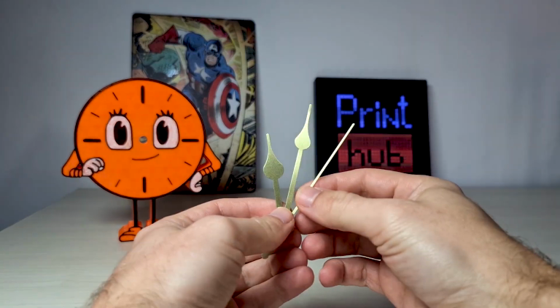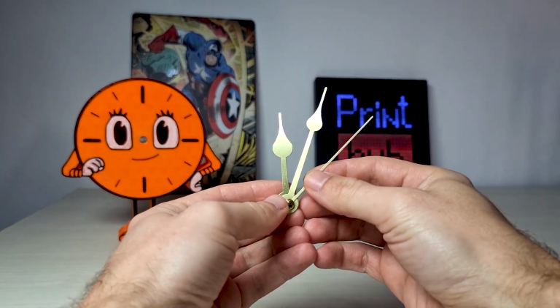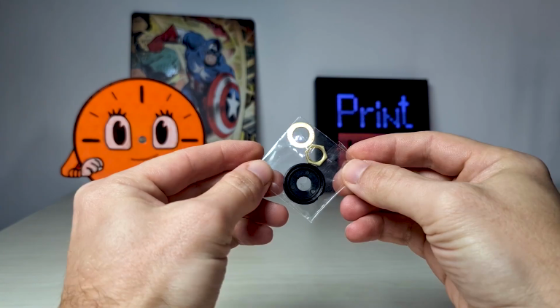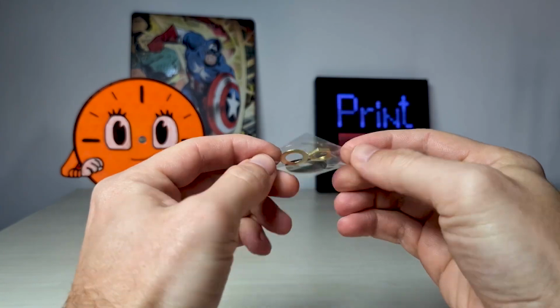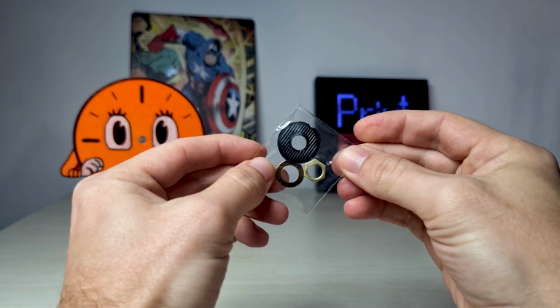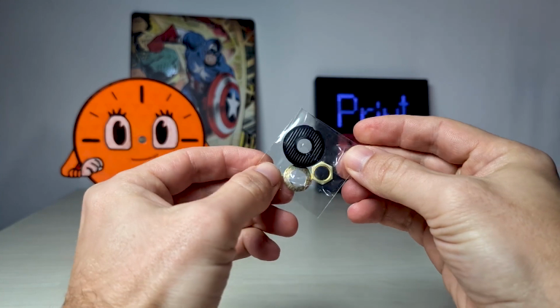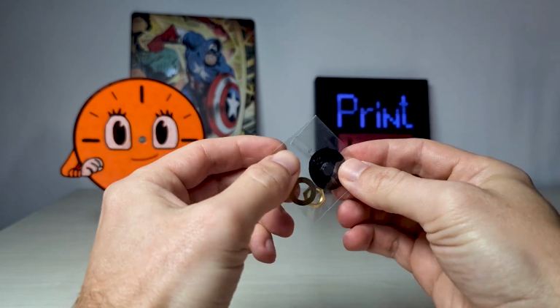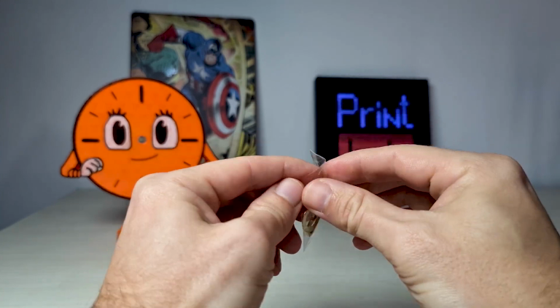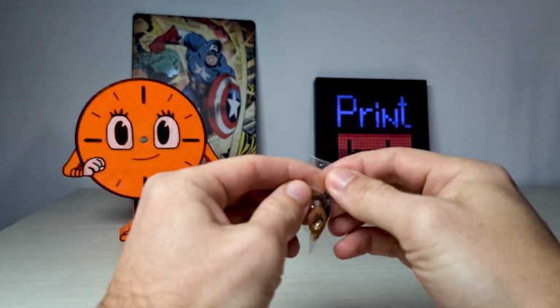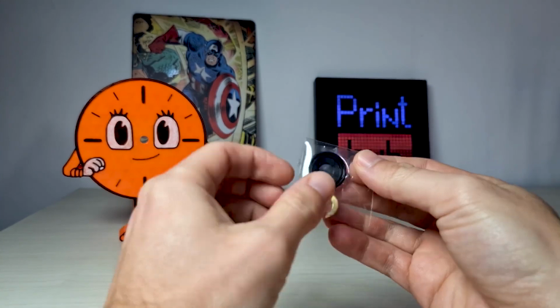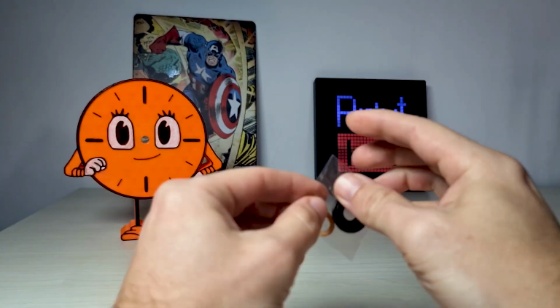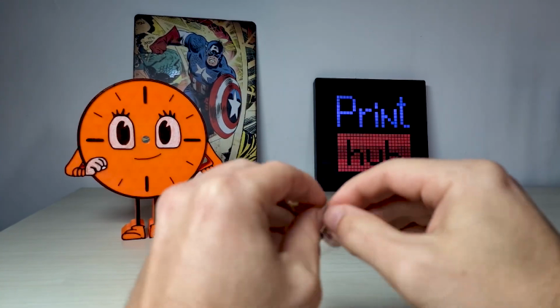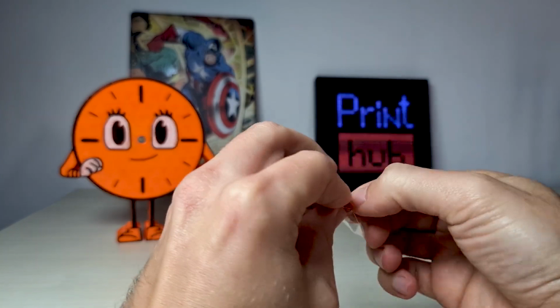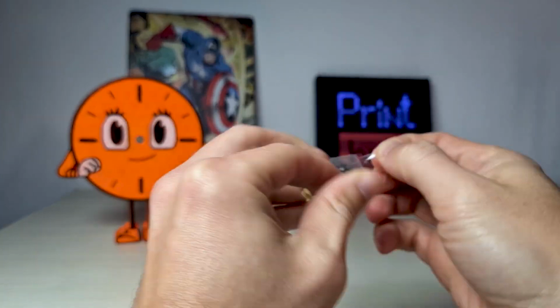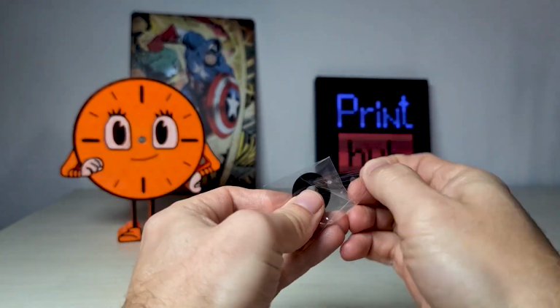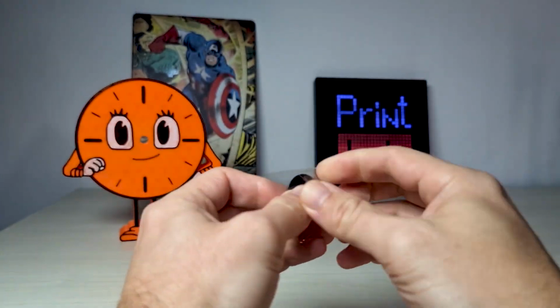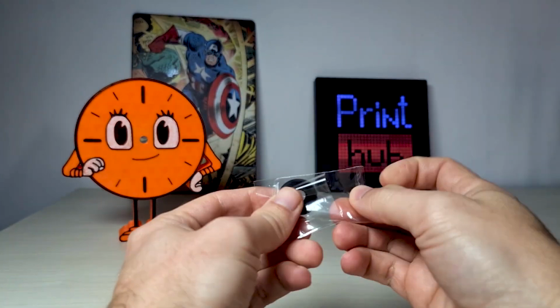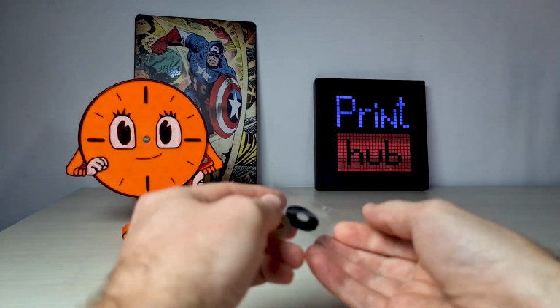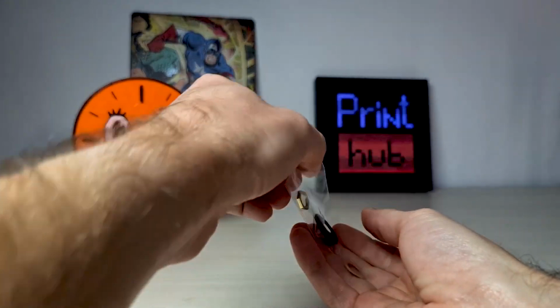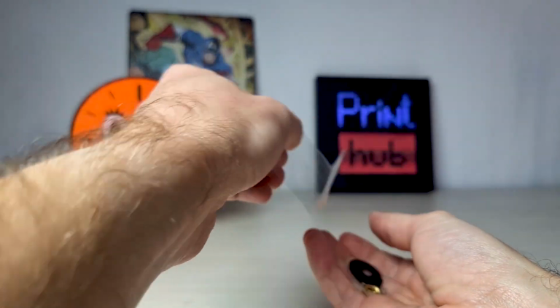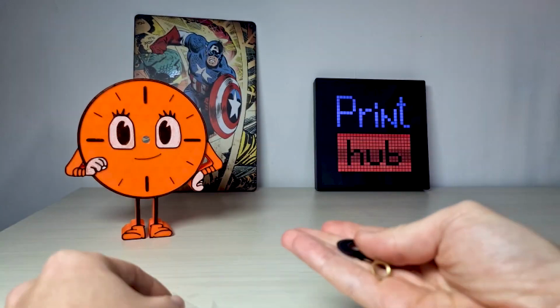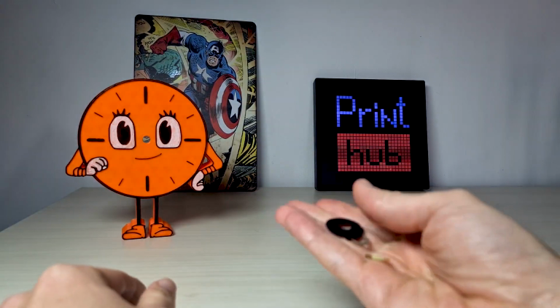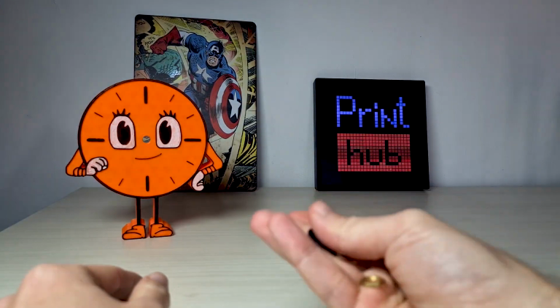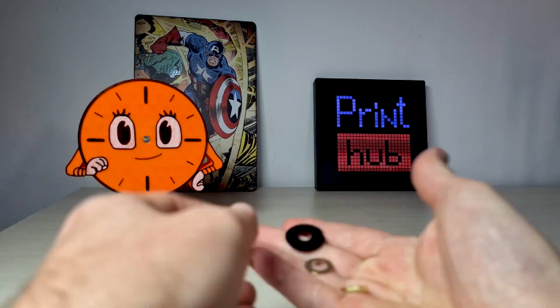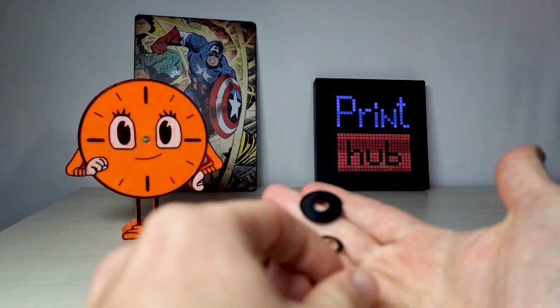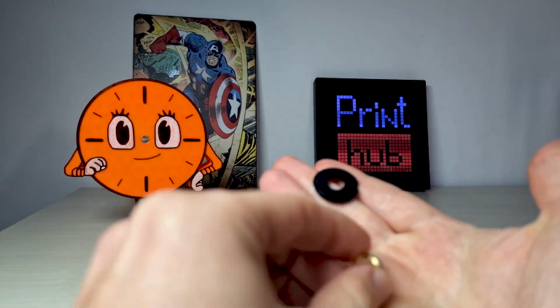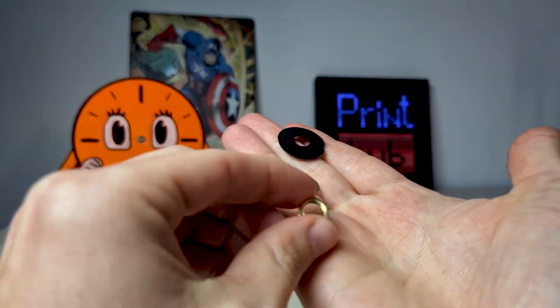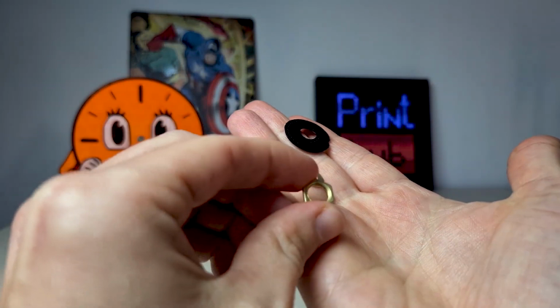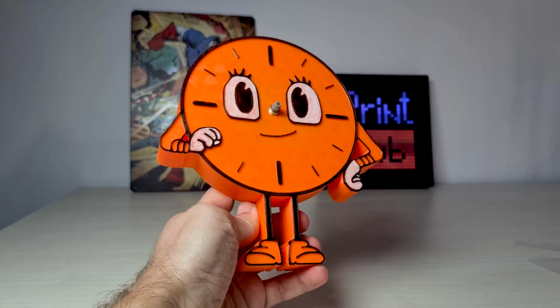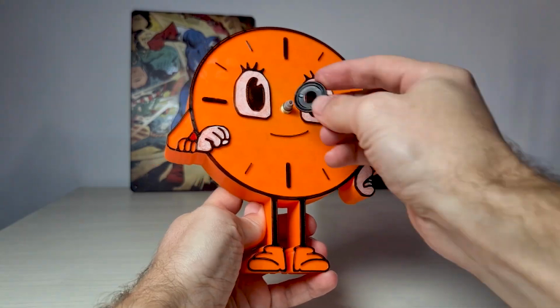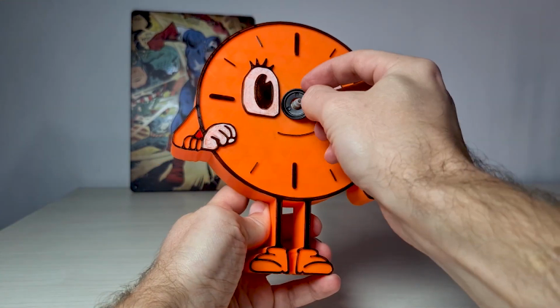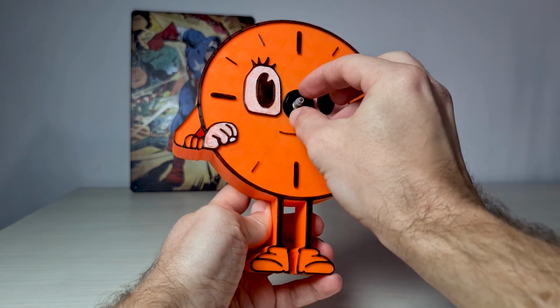At this point I started to assemble the clock mechanism itself. The assembly was very easy — all that you see here is all that there is.